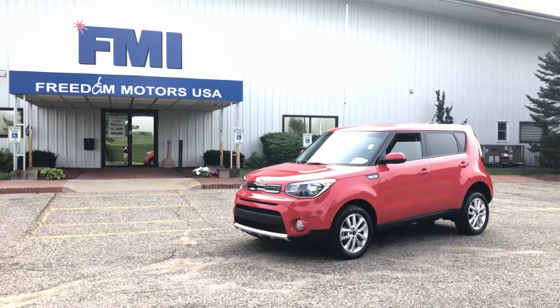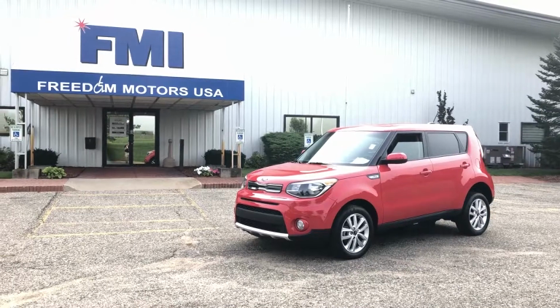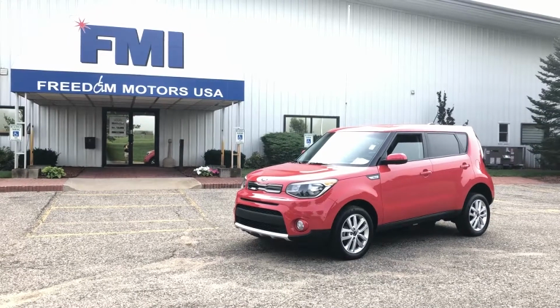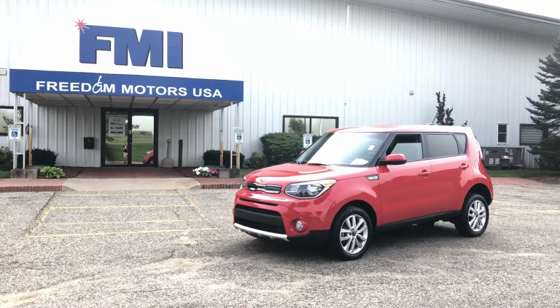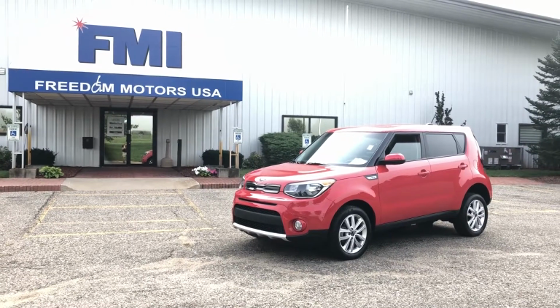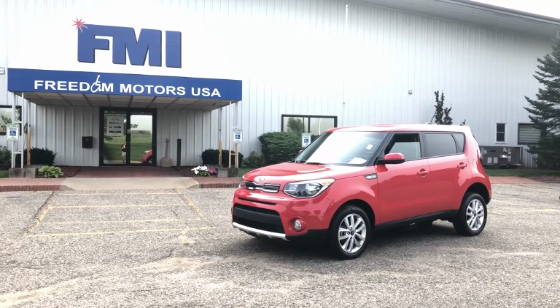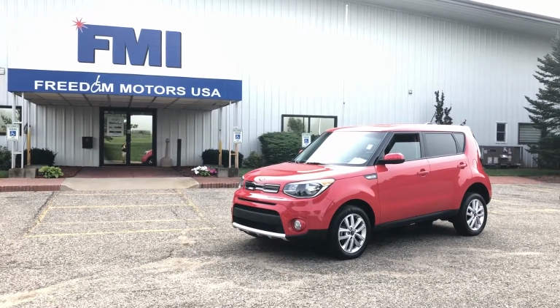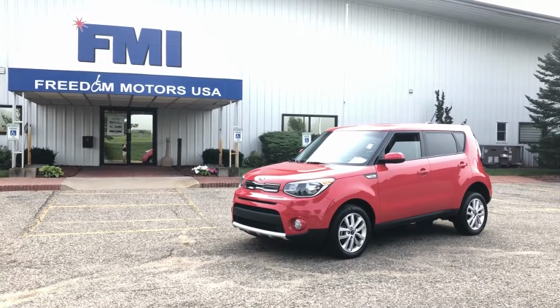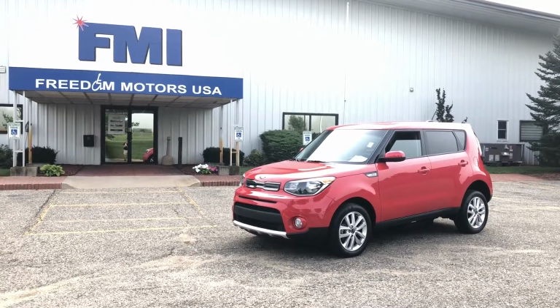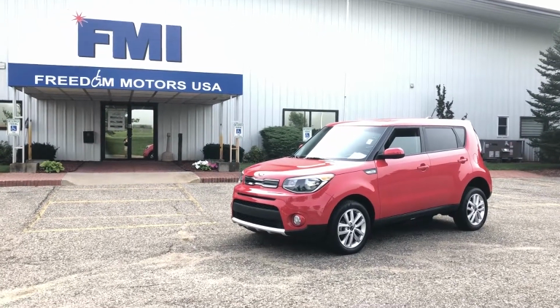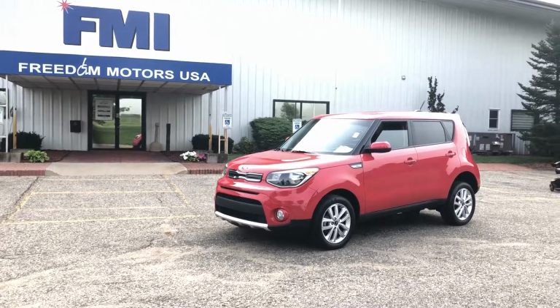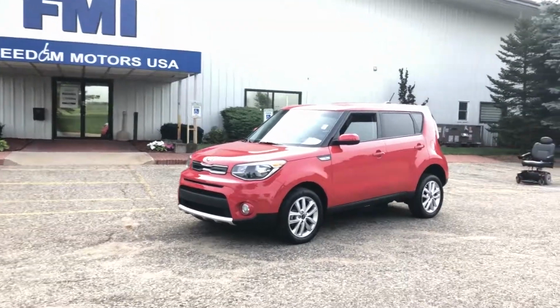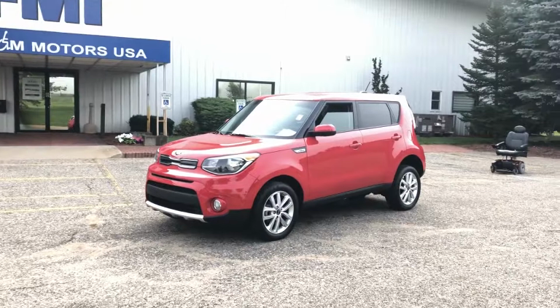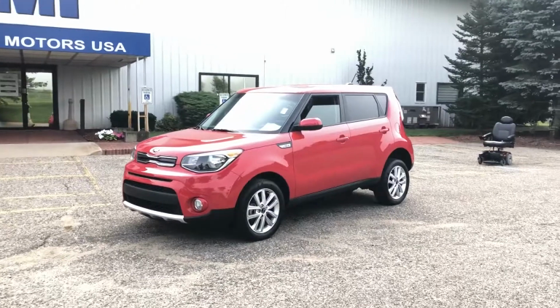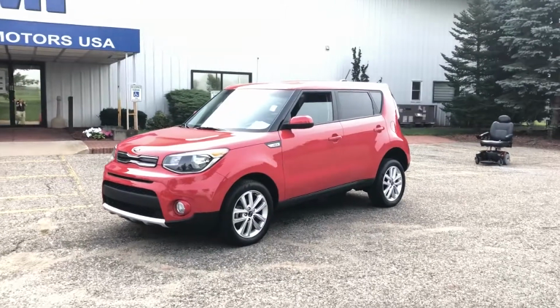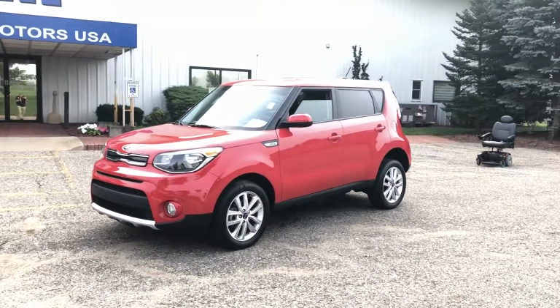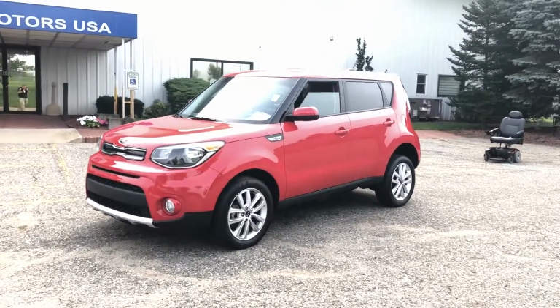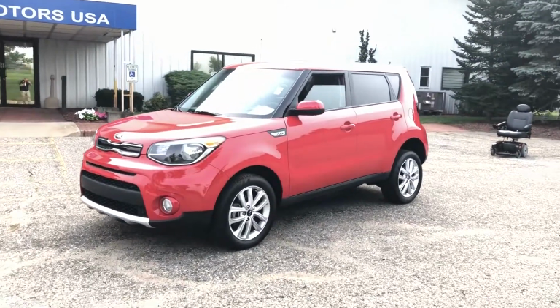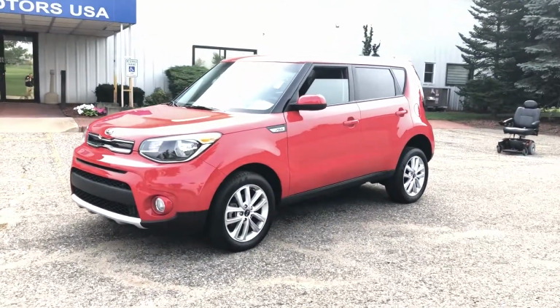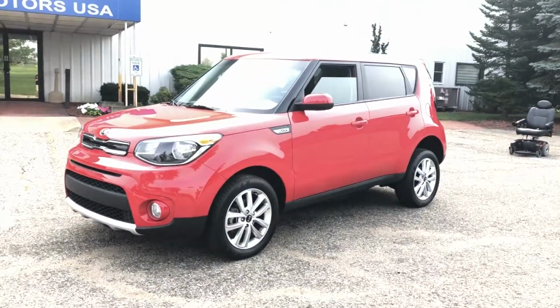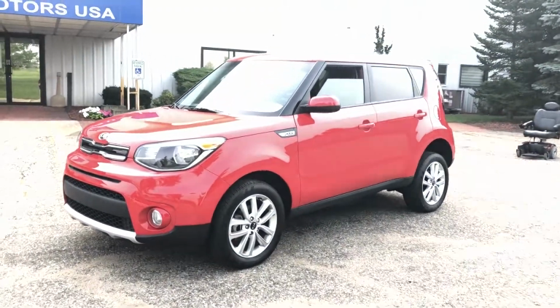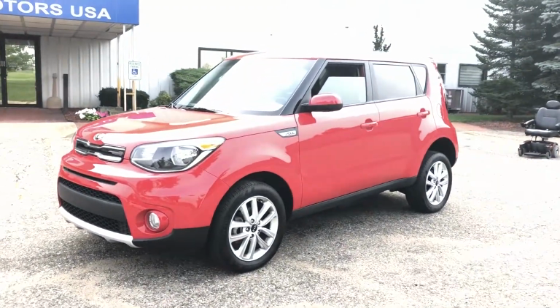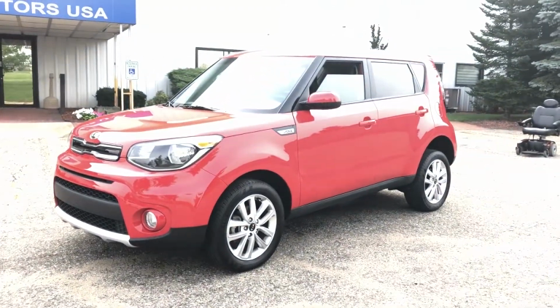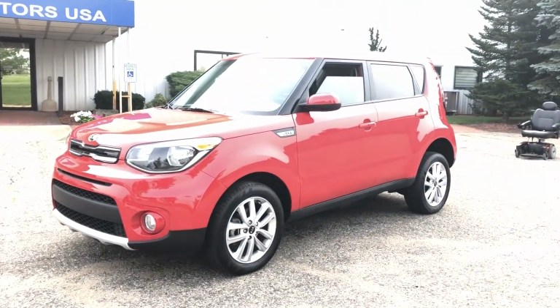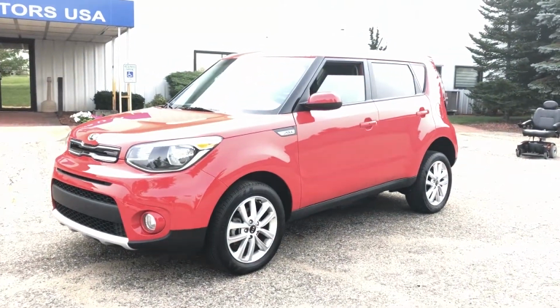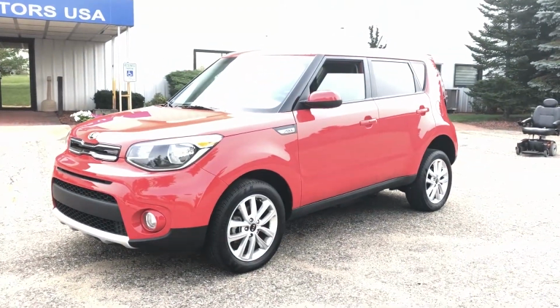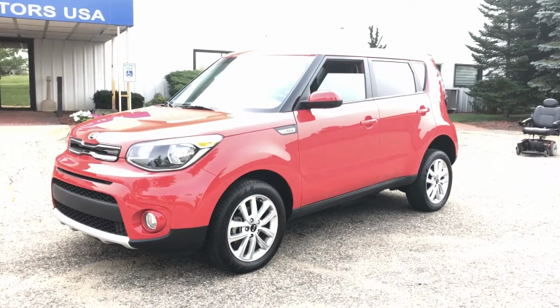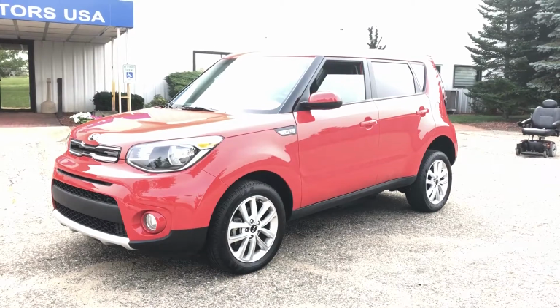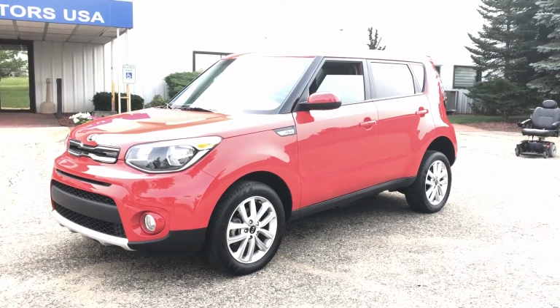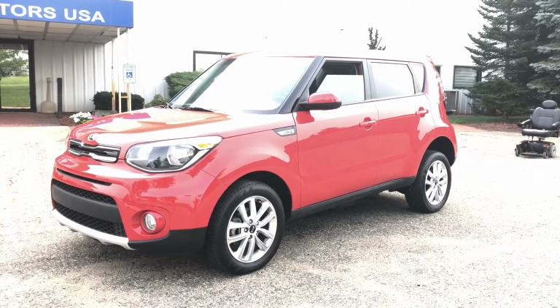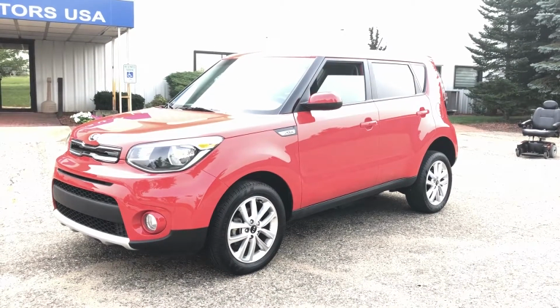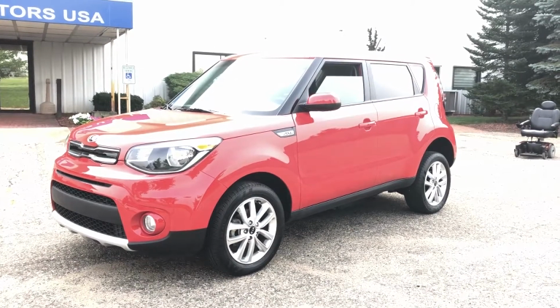Good morning. This is Paul Reiber coming to you from Freedom Motors USA in Battle Creek, Michigan. Today we are looking at a 2017 Kia Soul. This is a very unique vehicle, even for Freedom Motors. It has a lot of extra cool features.